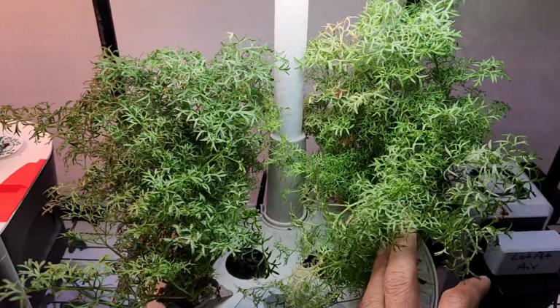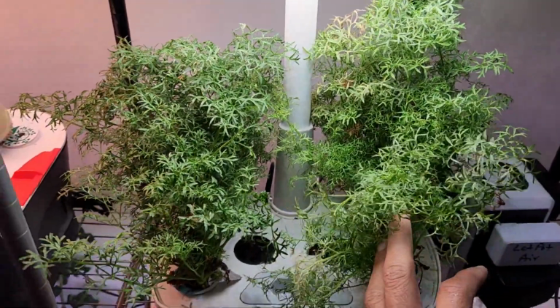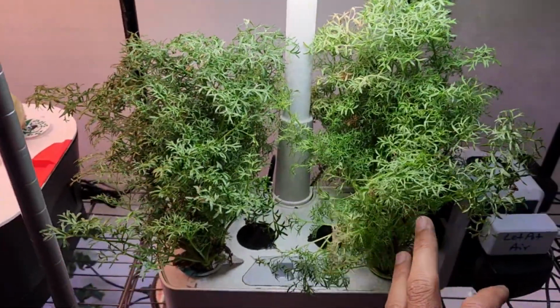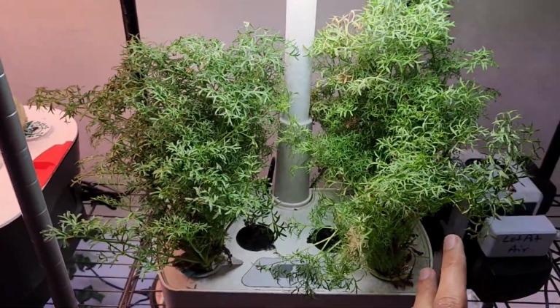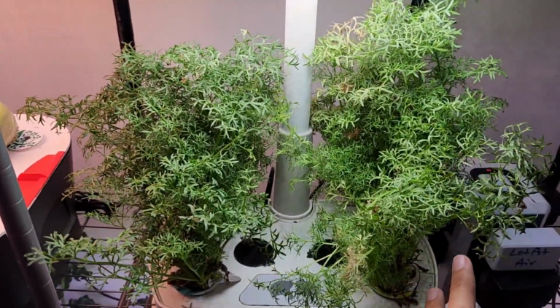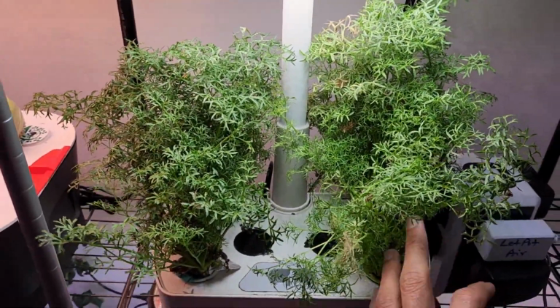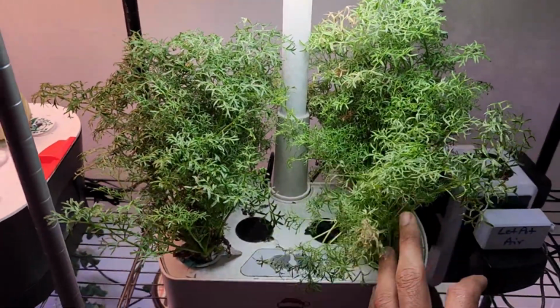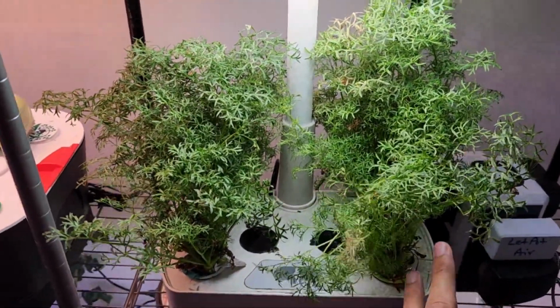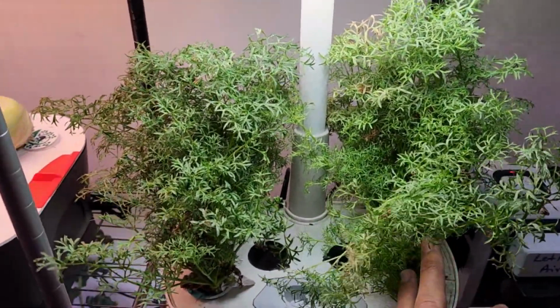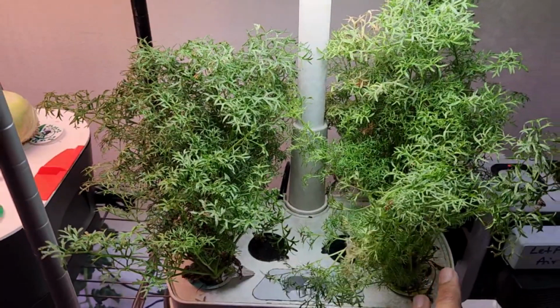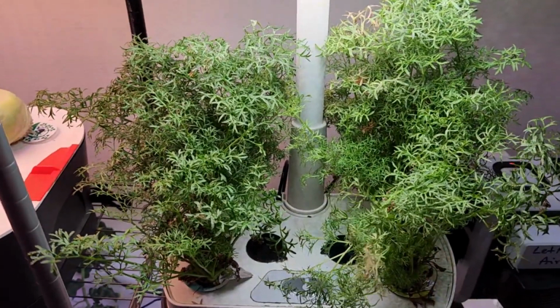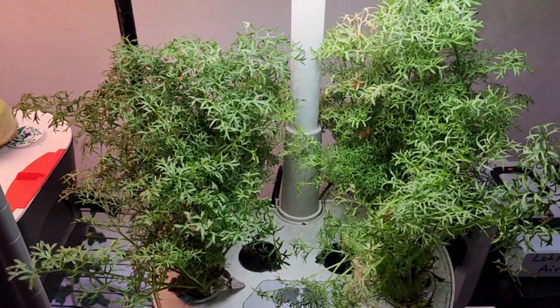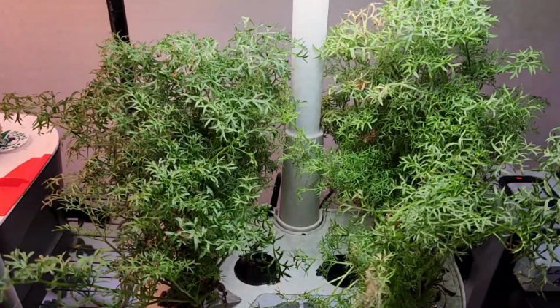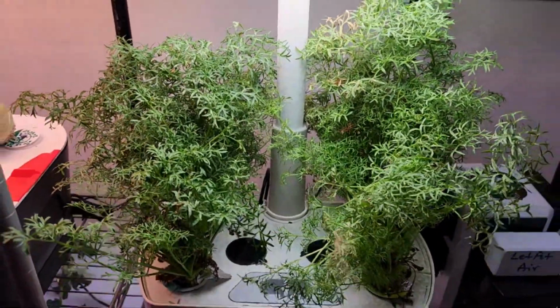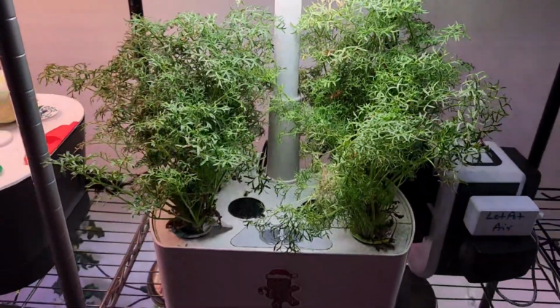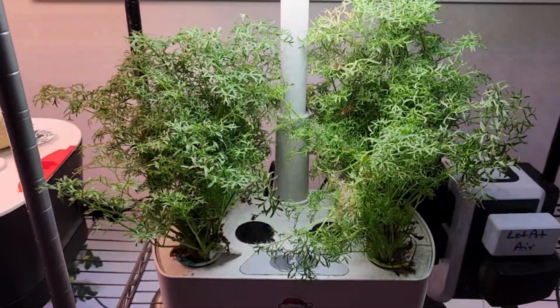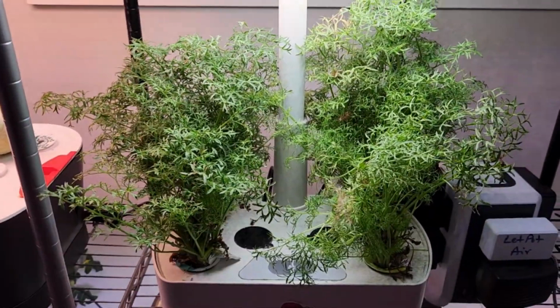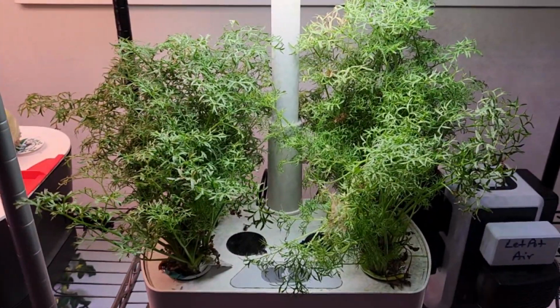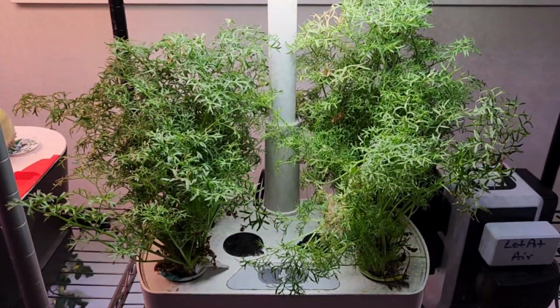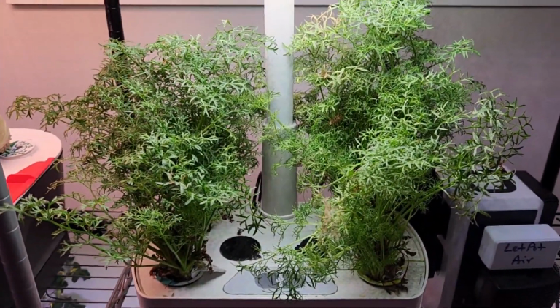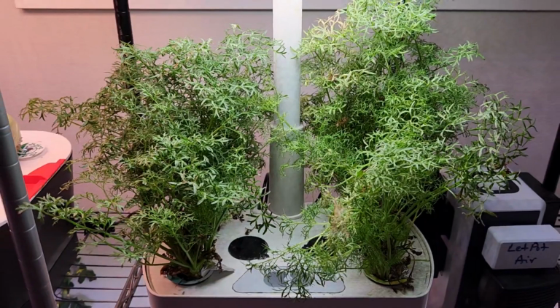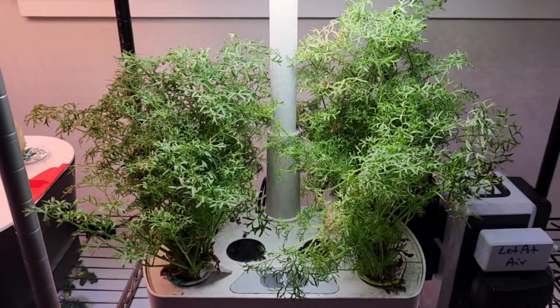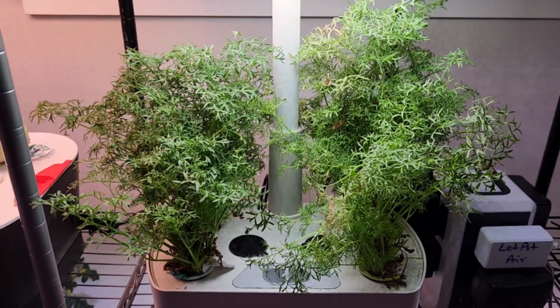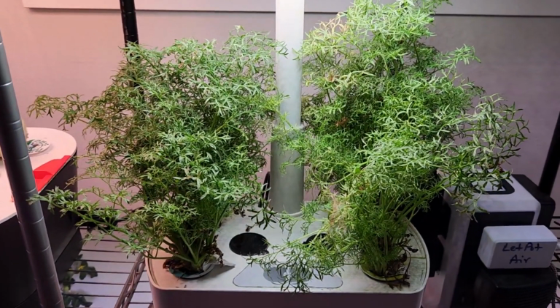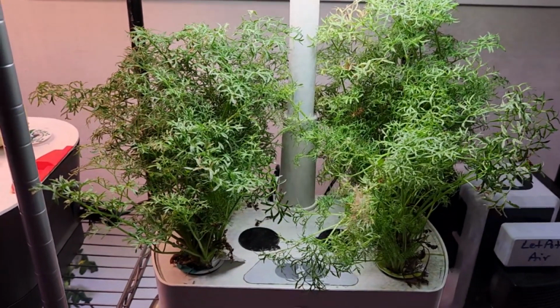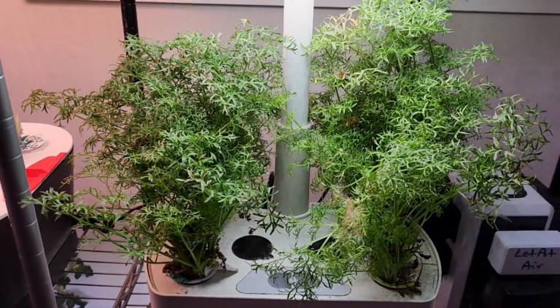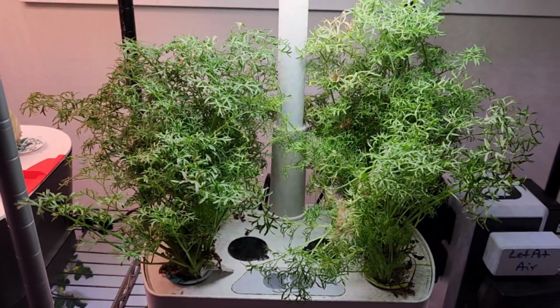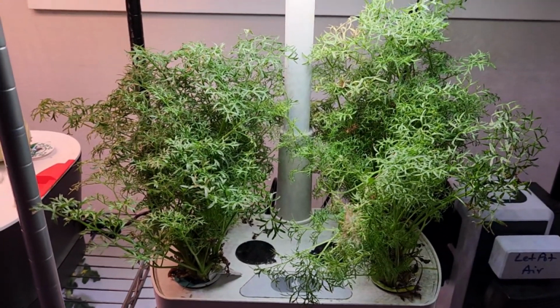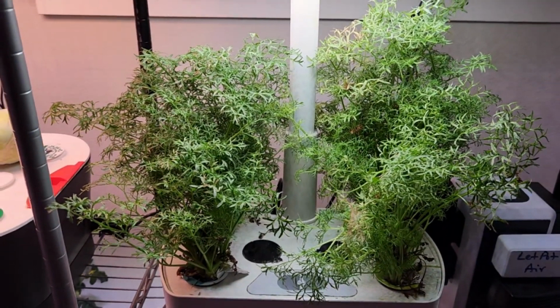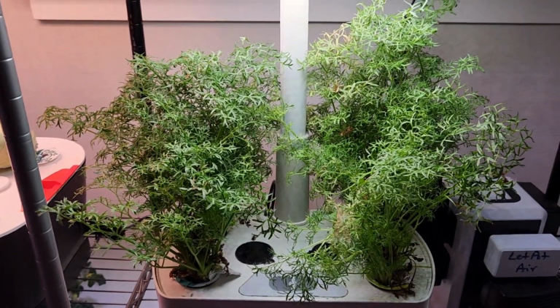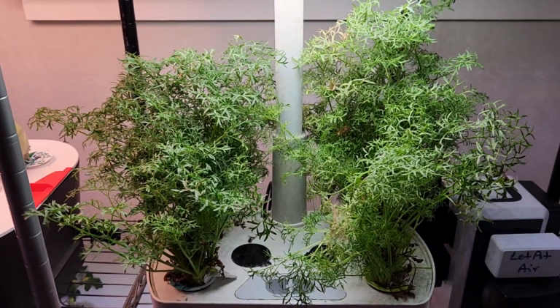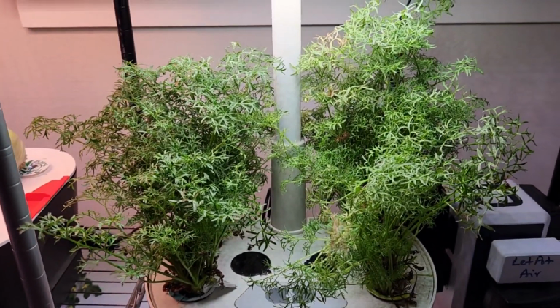Alright, I think that's pretty much from this experiment and from this video. I think this cilantro will stay for a longer time. But for now, it's going to be routine, so I am going to stop it here. Thanks for watching and happy hydroponics growing.